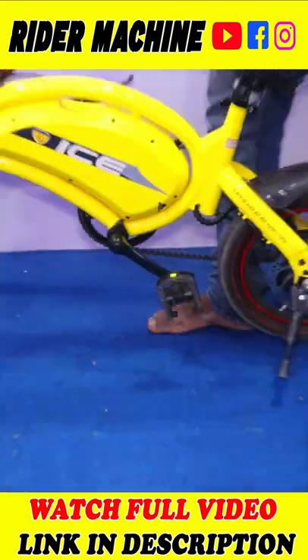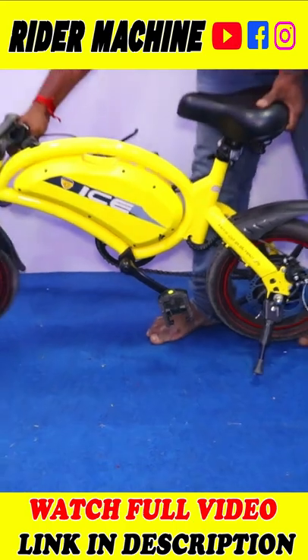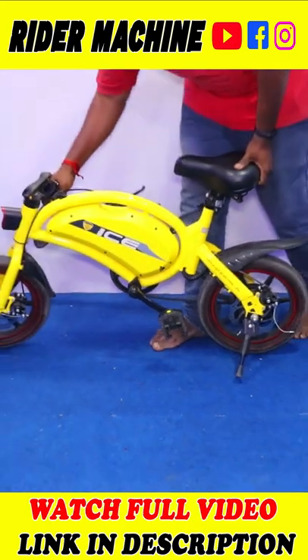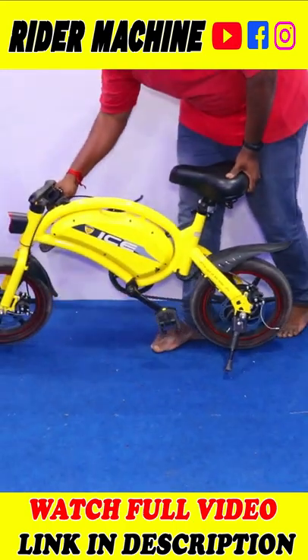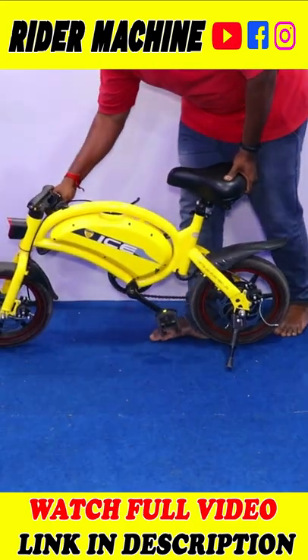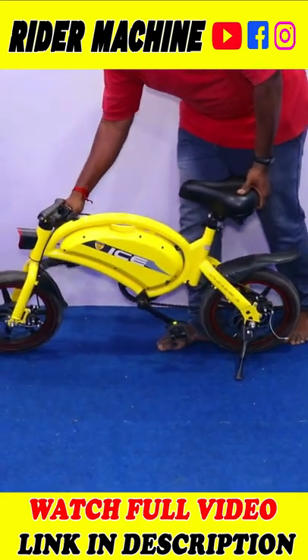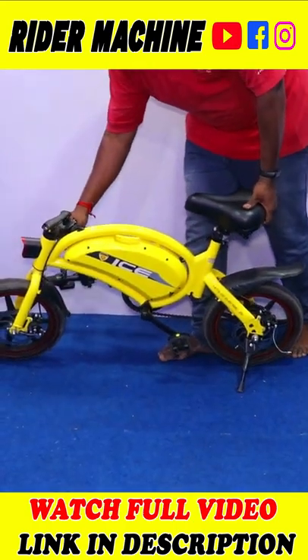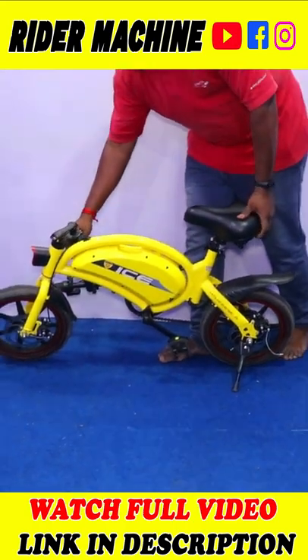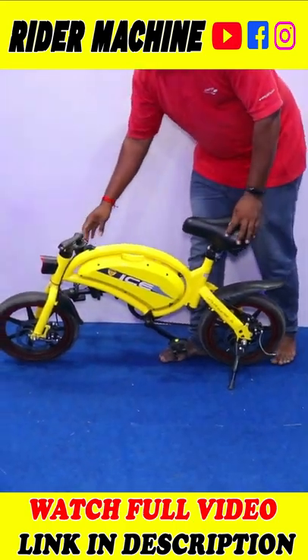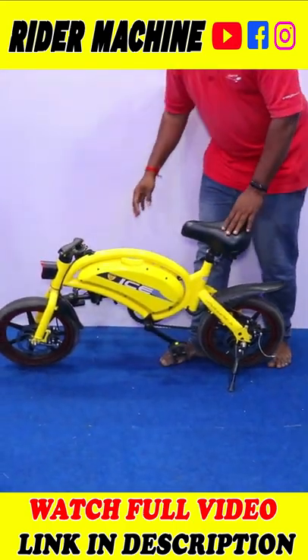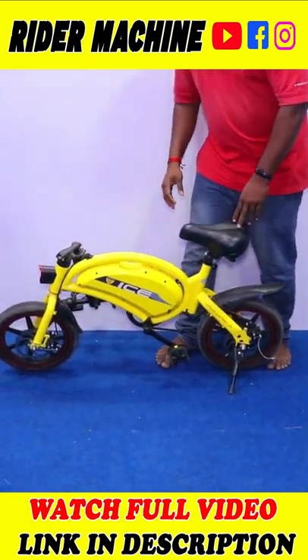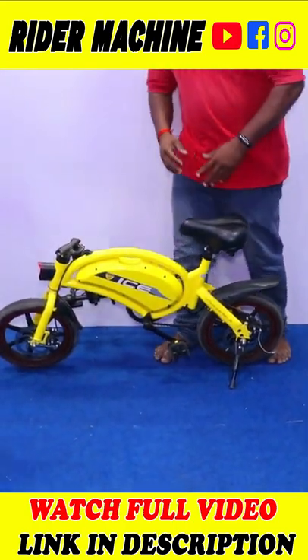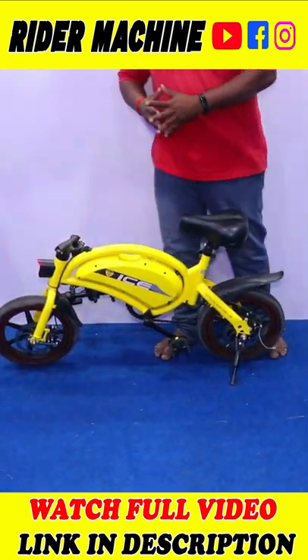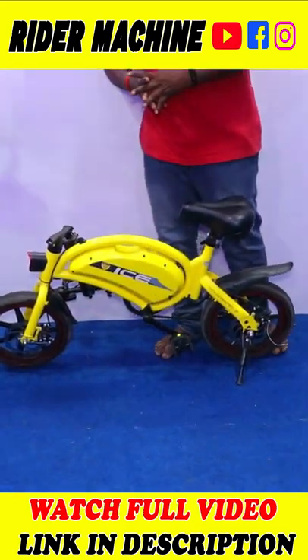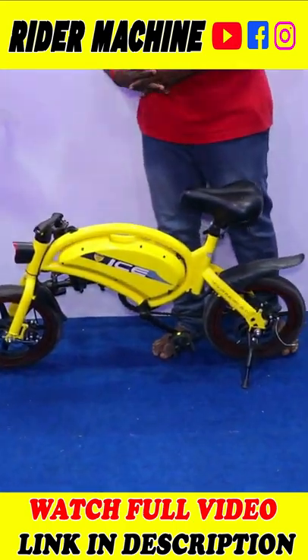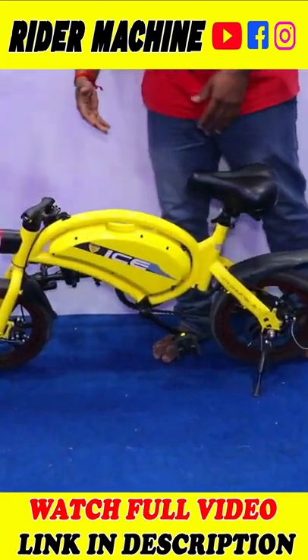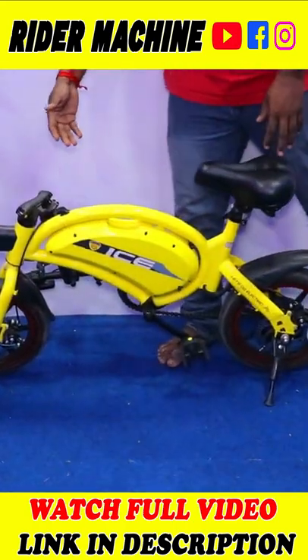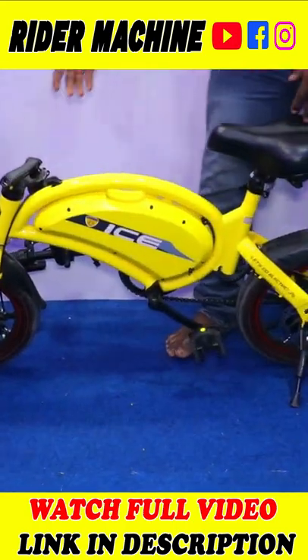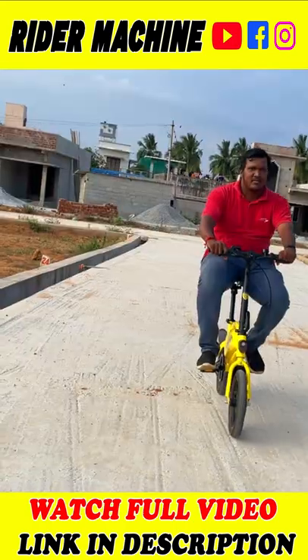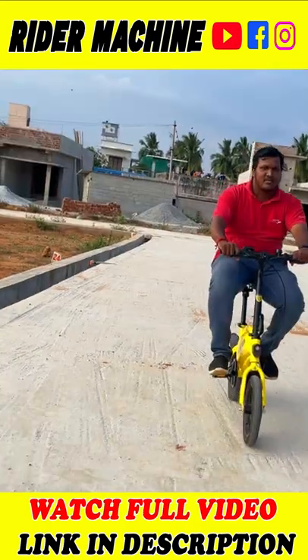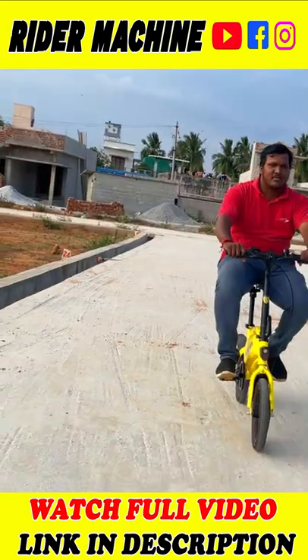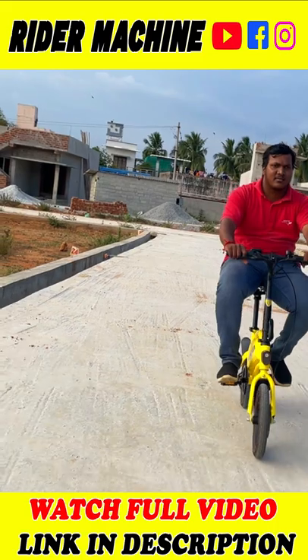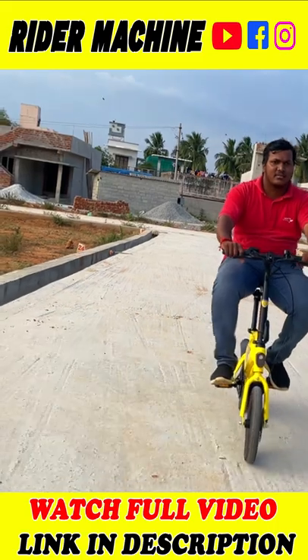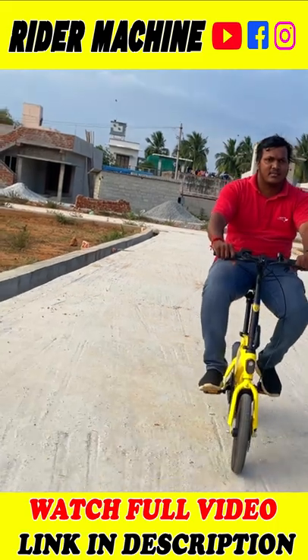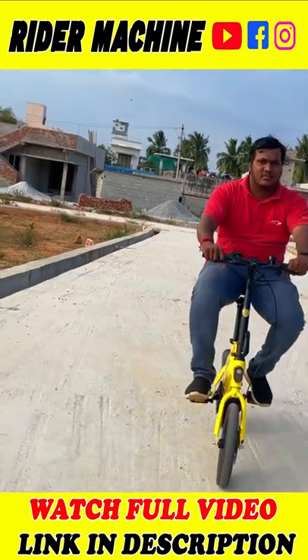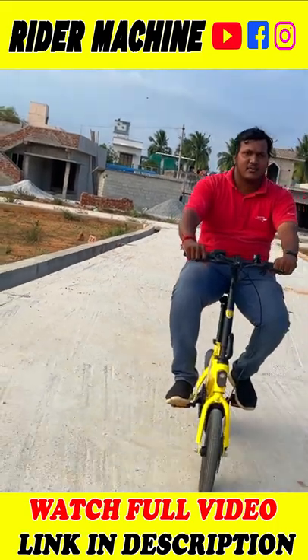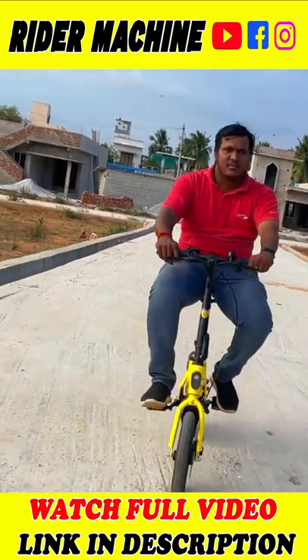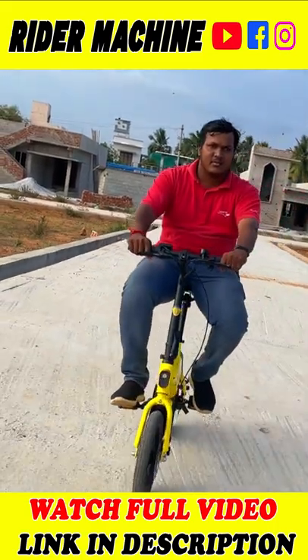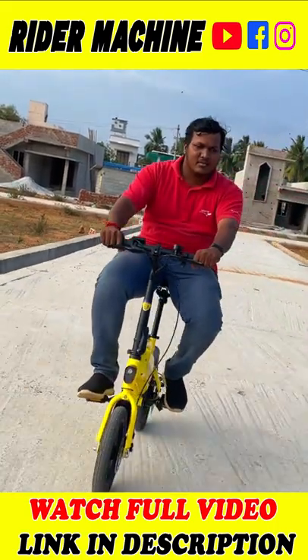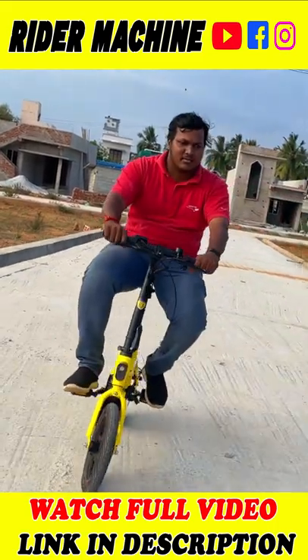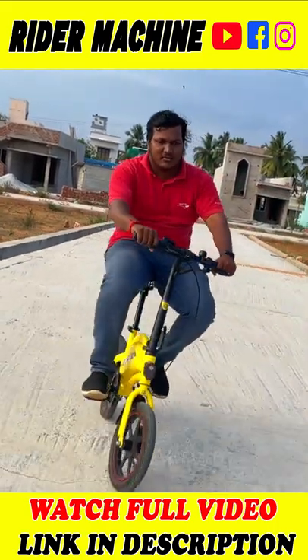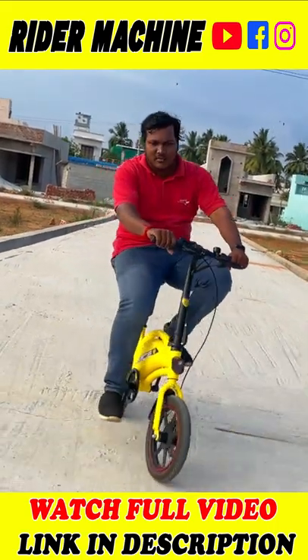If you don't put it in the heat, if you don't put it in the car, if you don't put it in the dickey space, you can put it in easily. The price is ₹30,000.